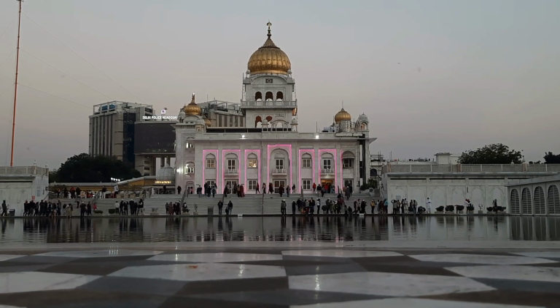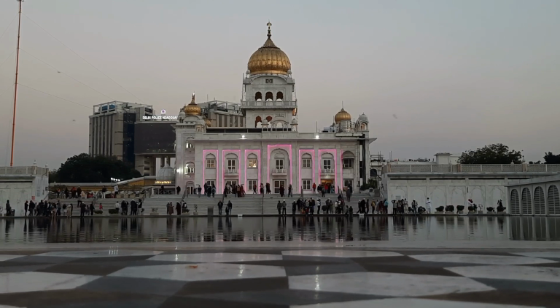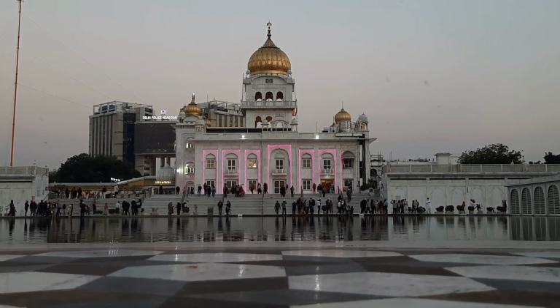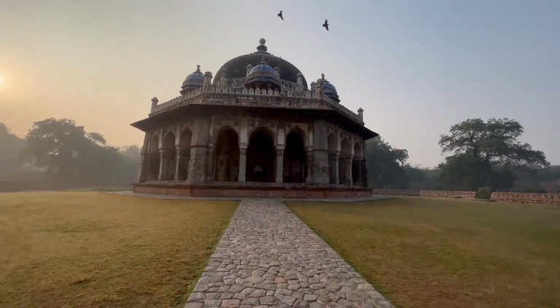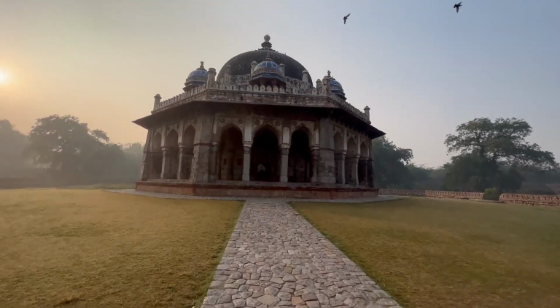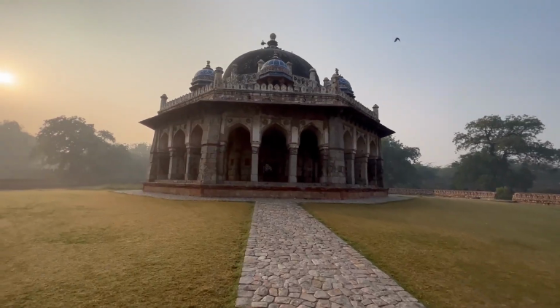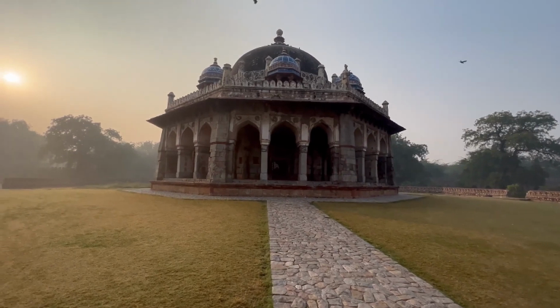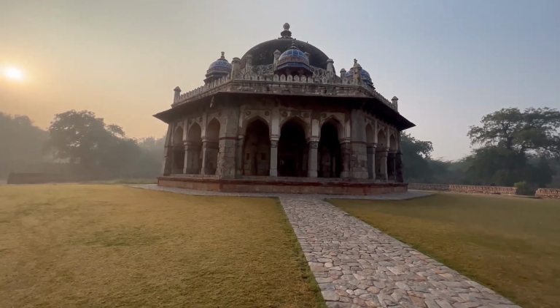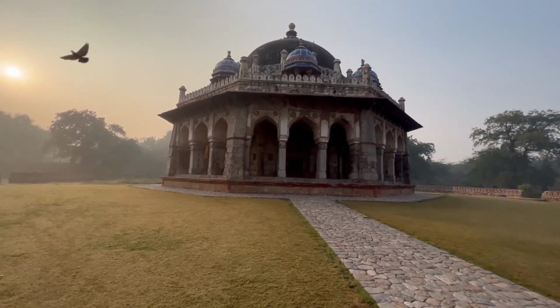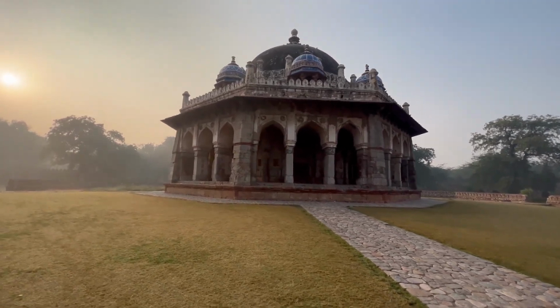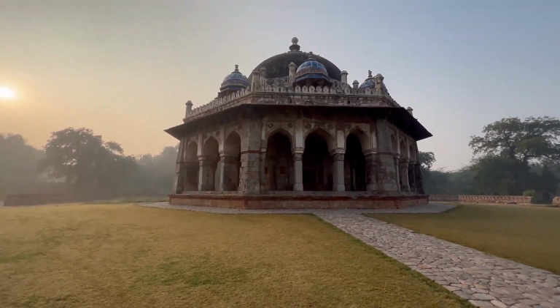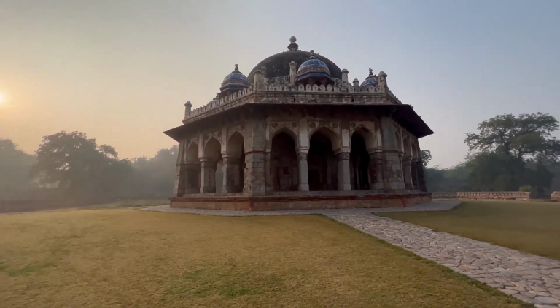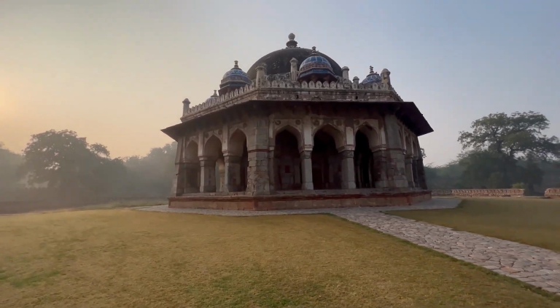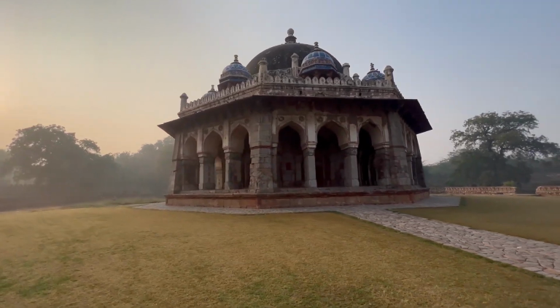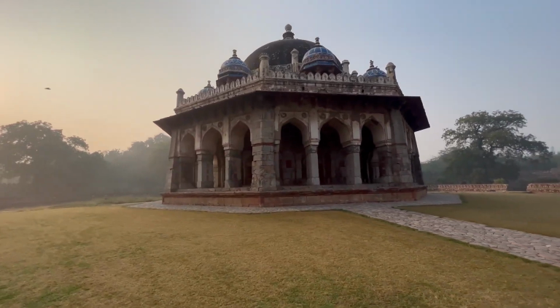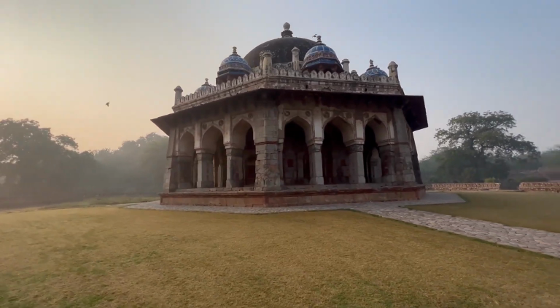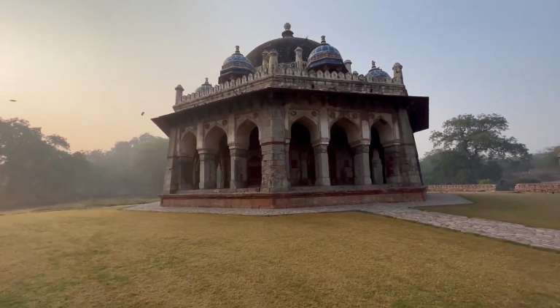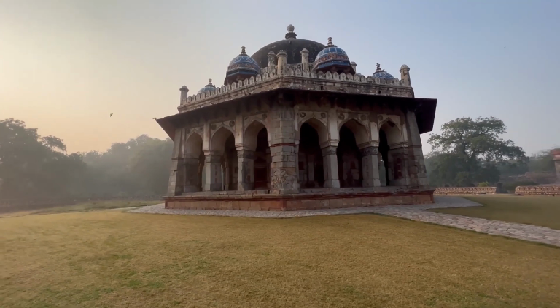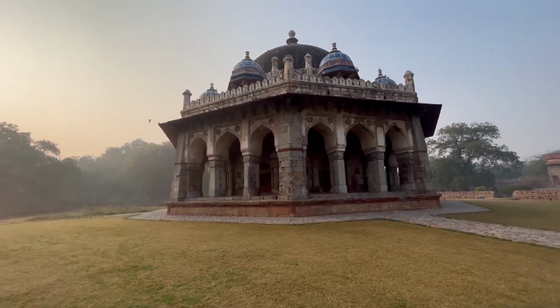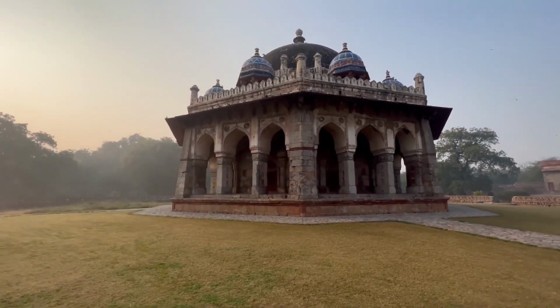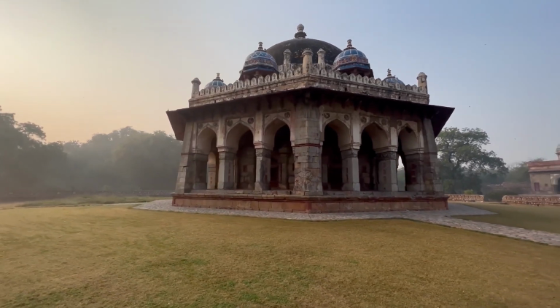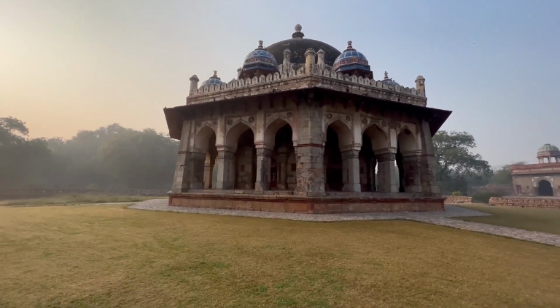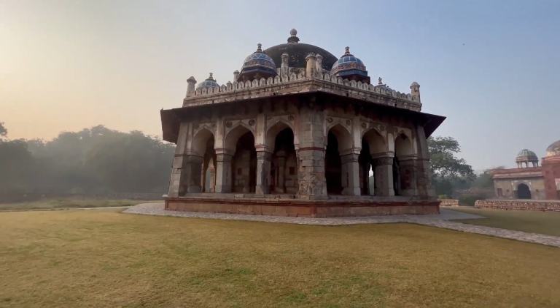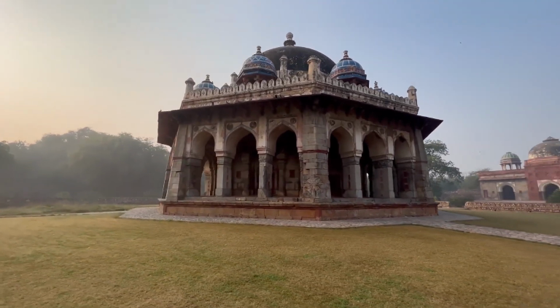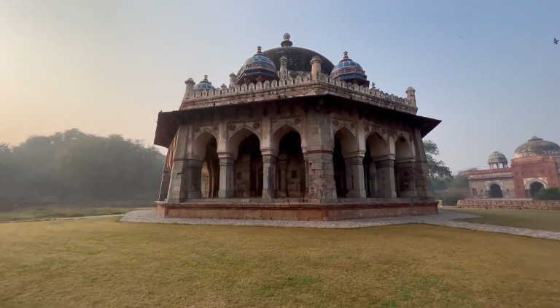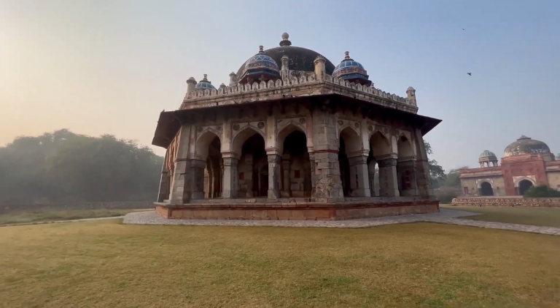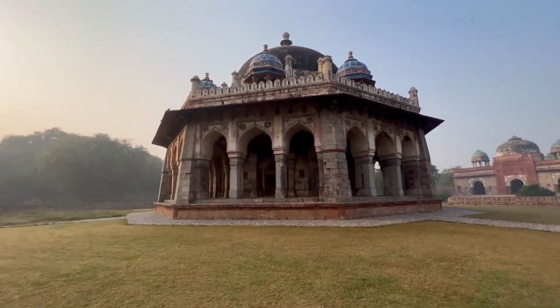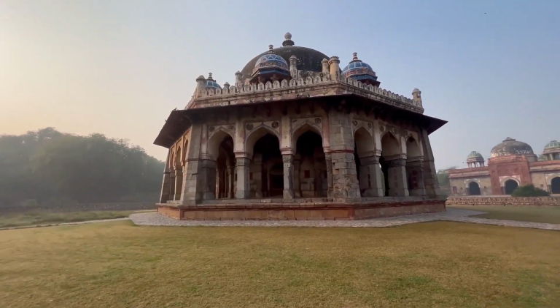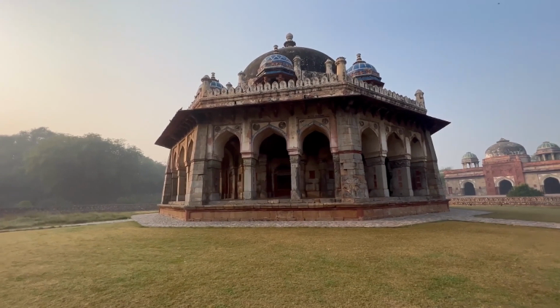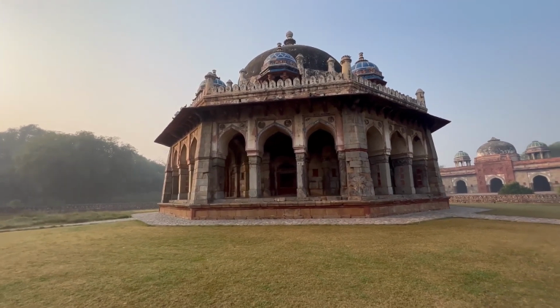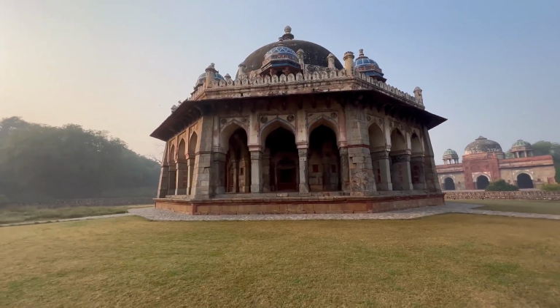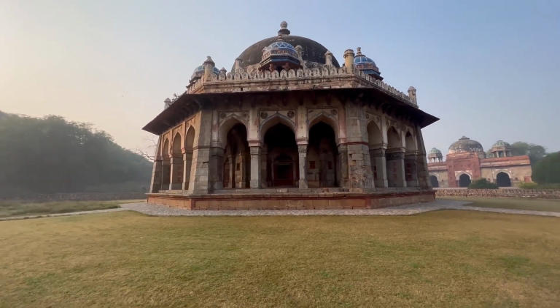Jama Masjid, located near the Red Fort. The Jama Masjid is one of the largest mosques in India. It was built in the 17th century by the Mughal Emperor Shah Jahan and can accommodate over 25,000 worshippers at a time.